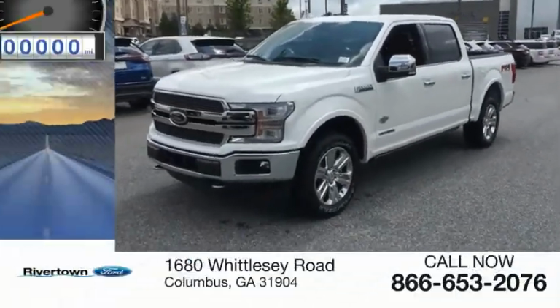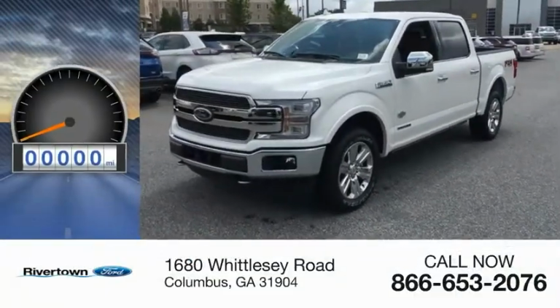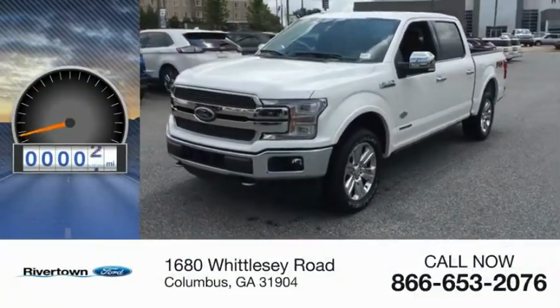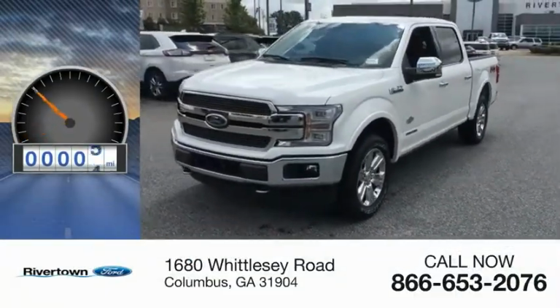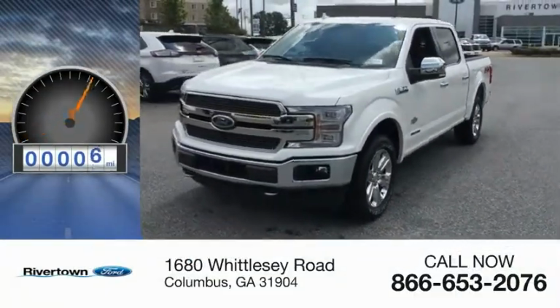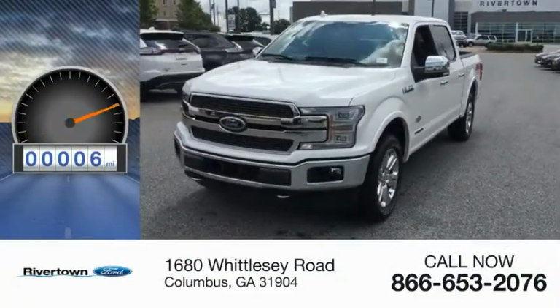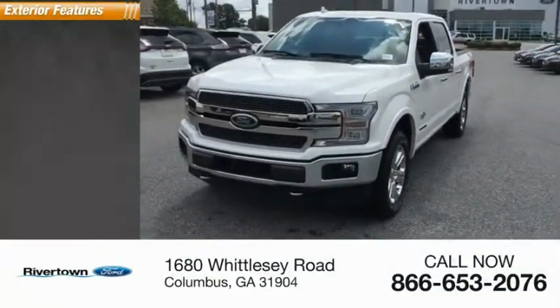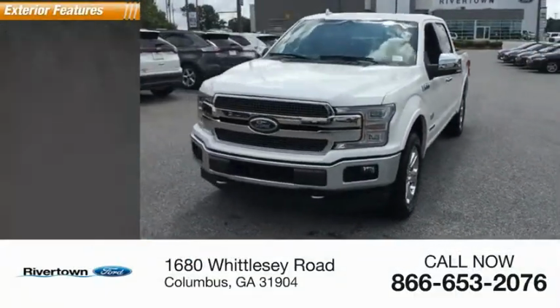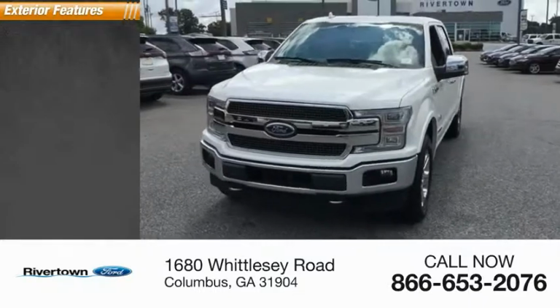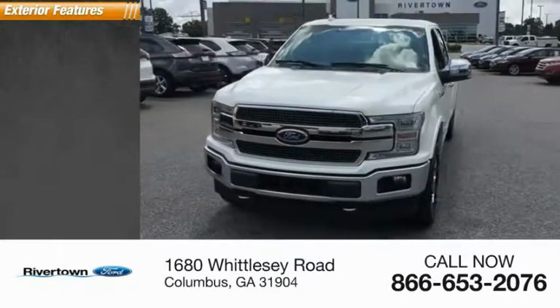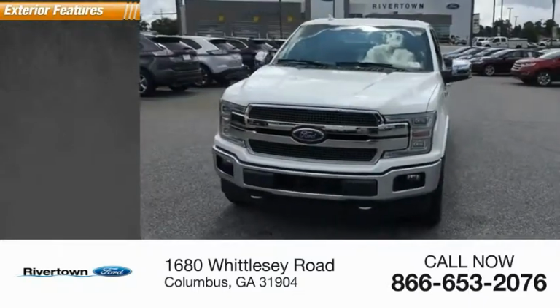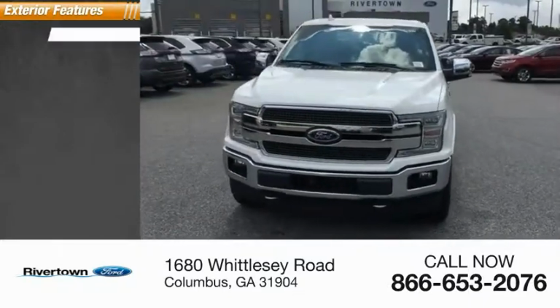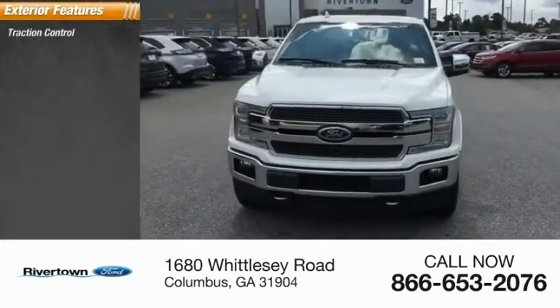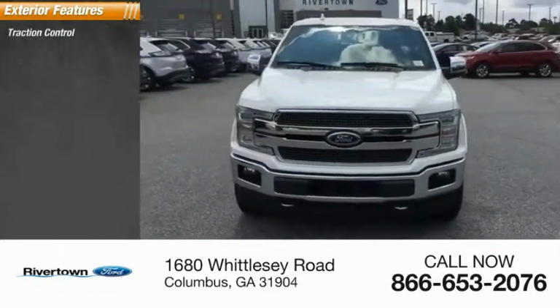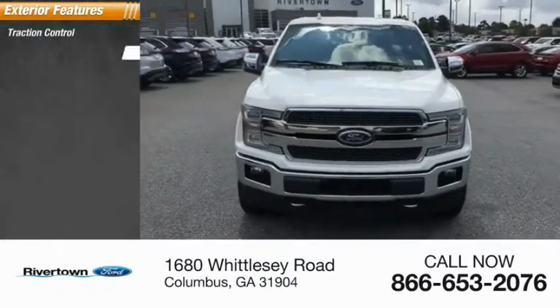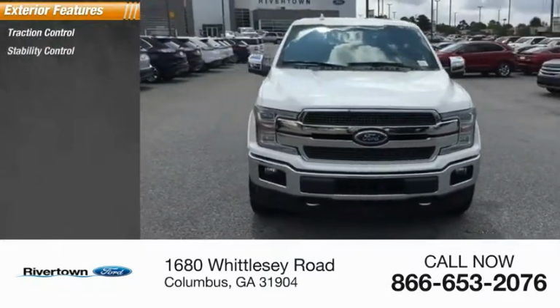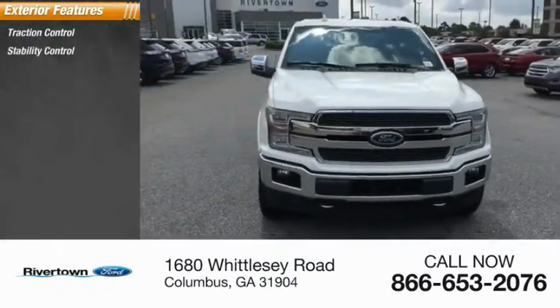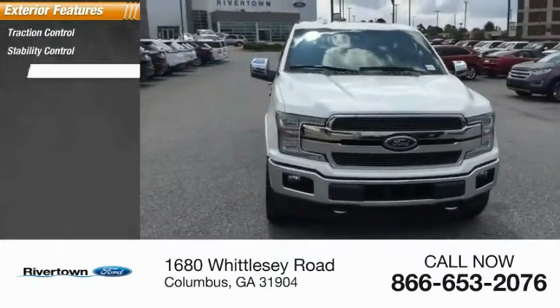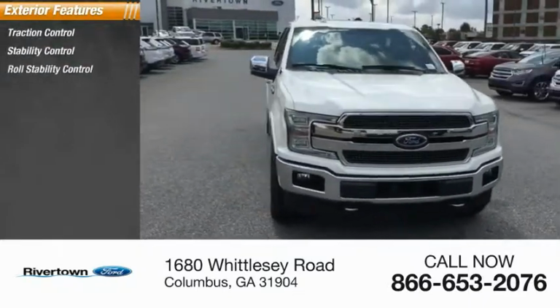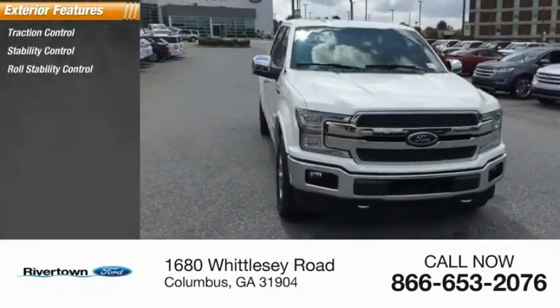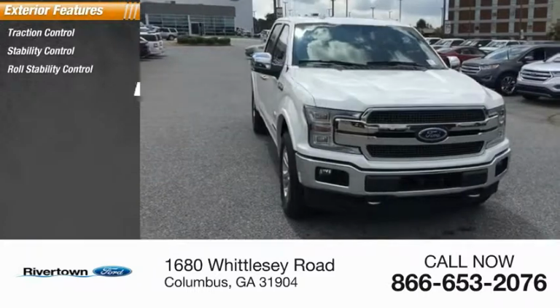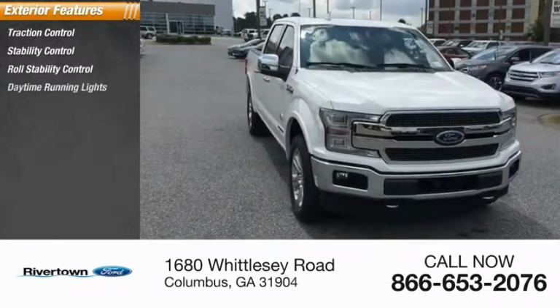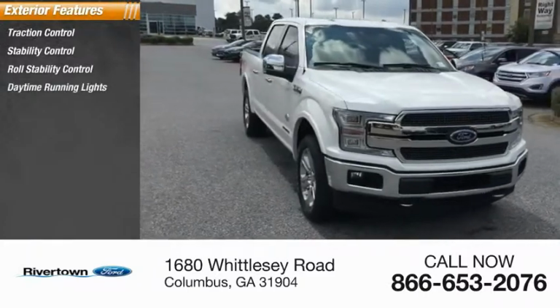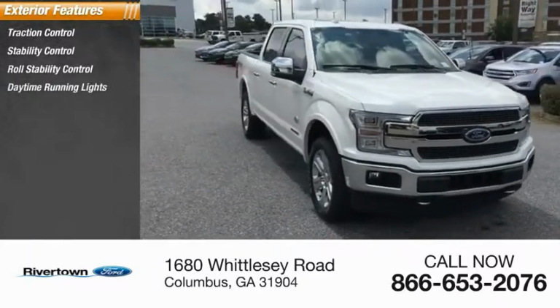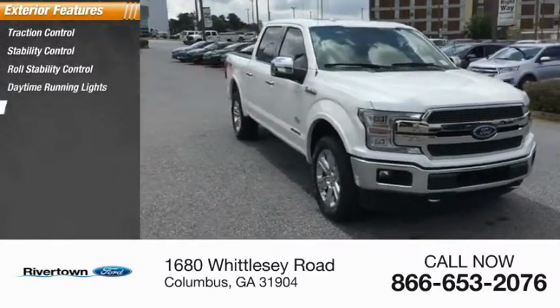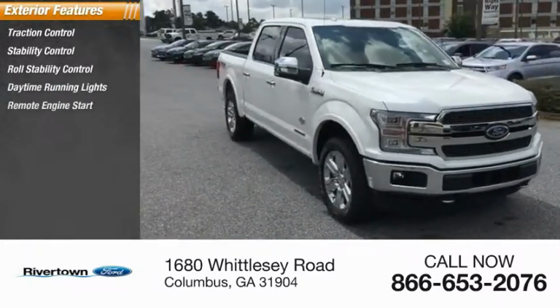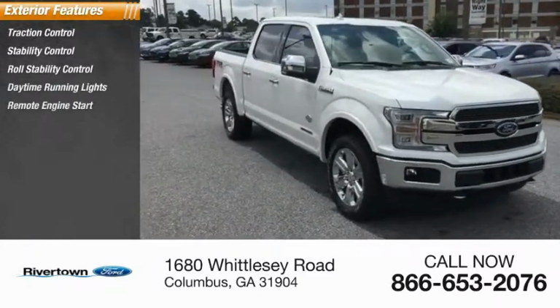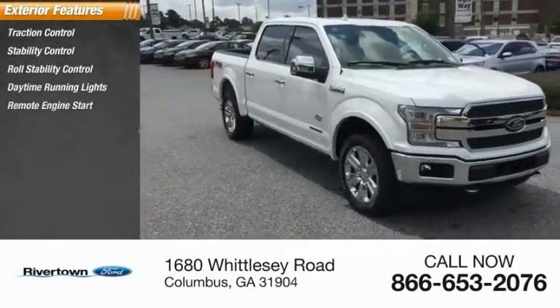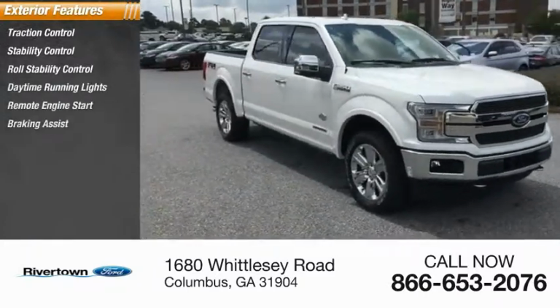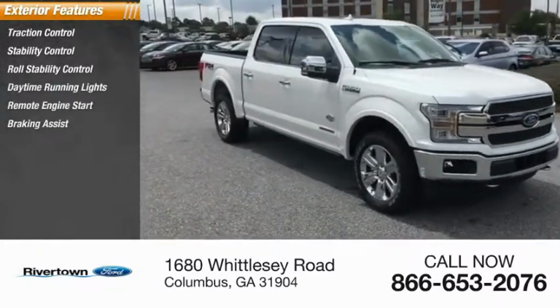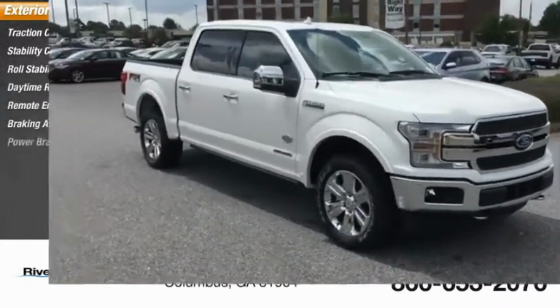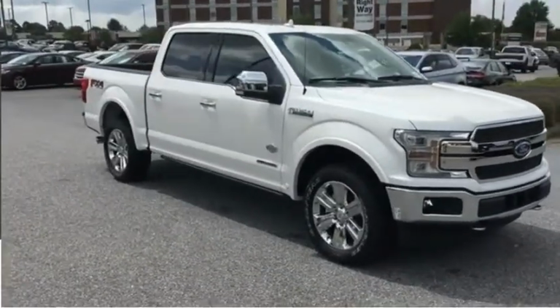This vehicle has less than 100 miles. Here are some of this vehicle's great options: traction control, stability control, roll stability control, daytime running lights, remote engine start, braking assist, power brakes.